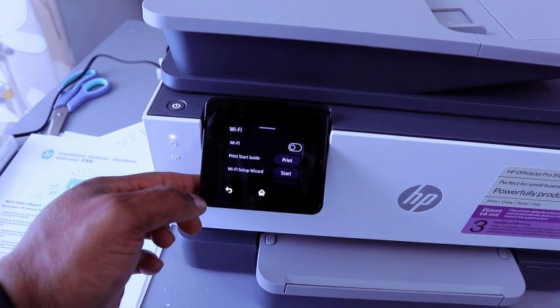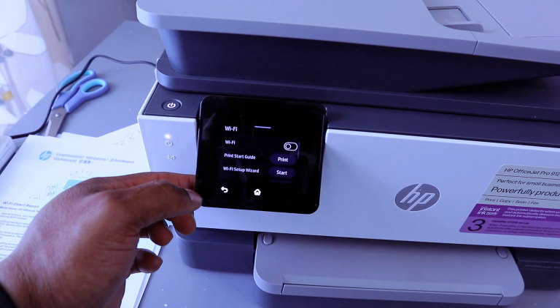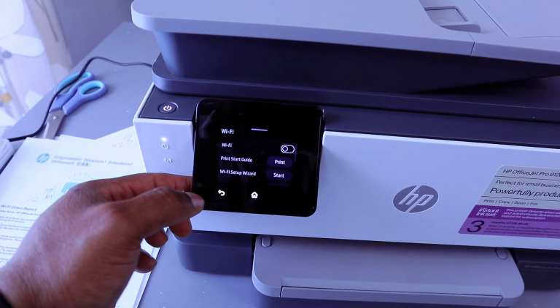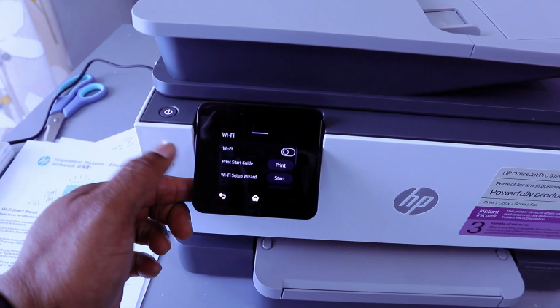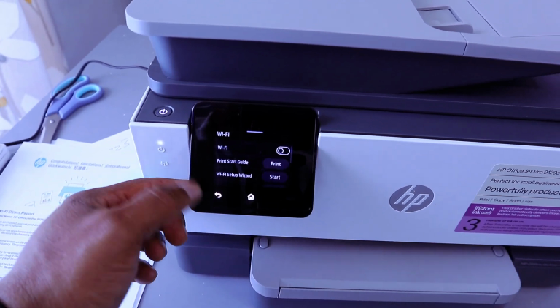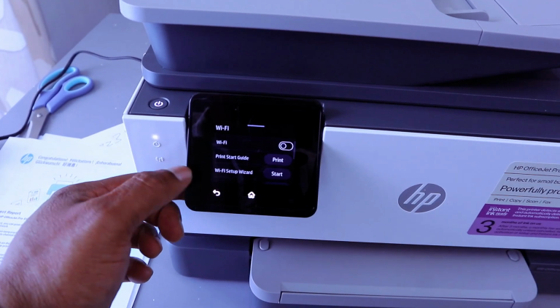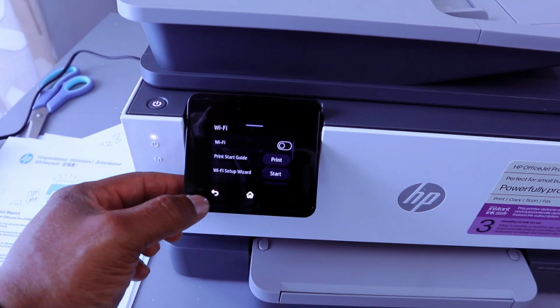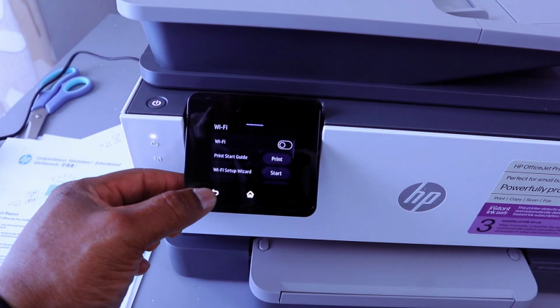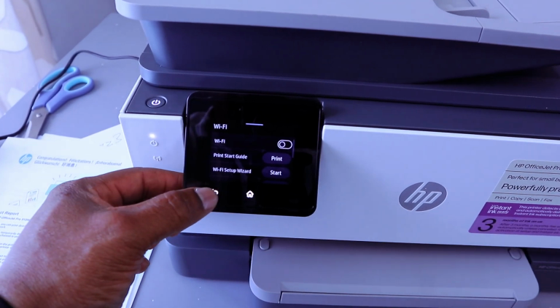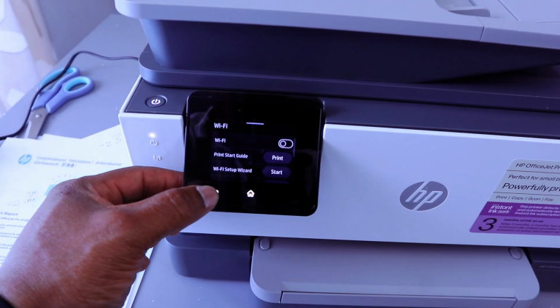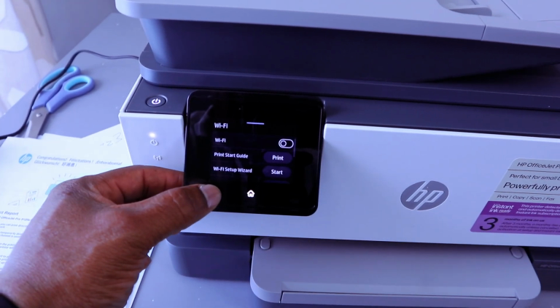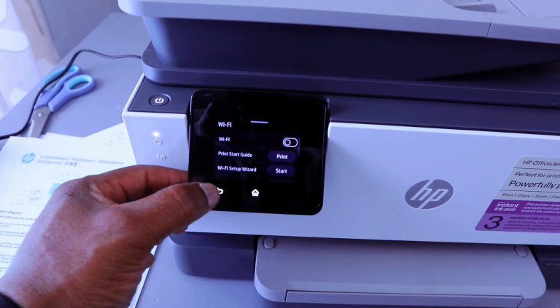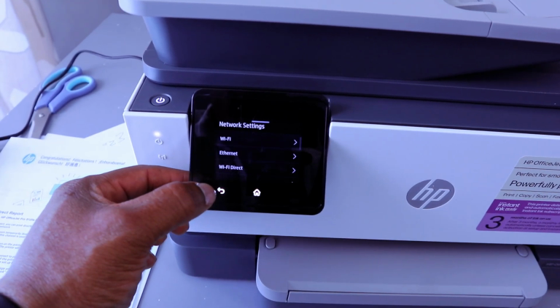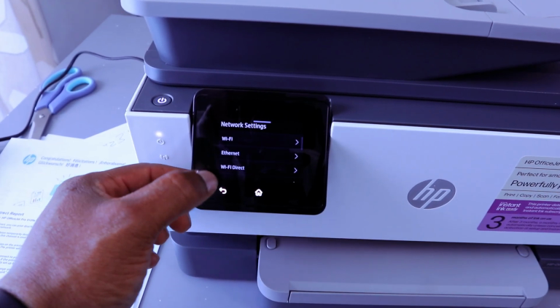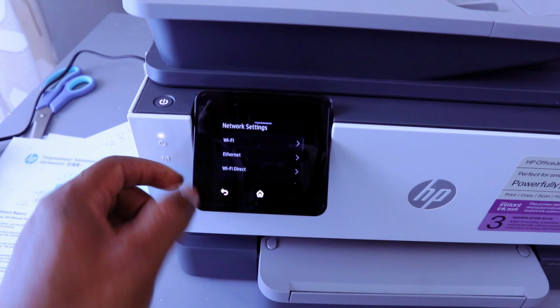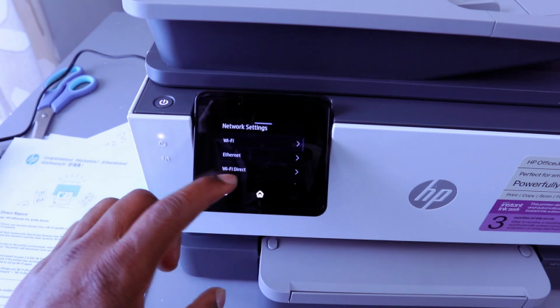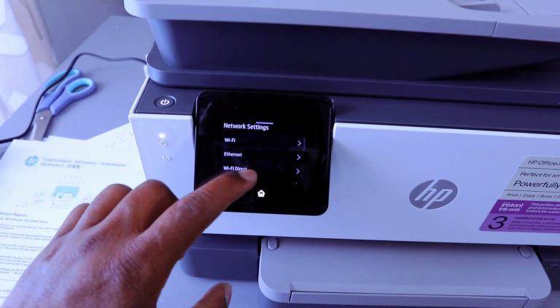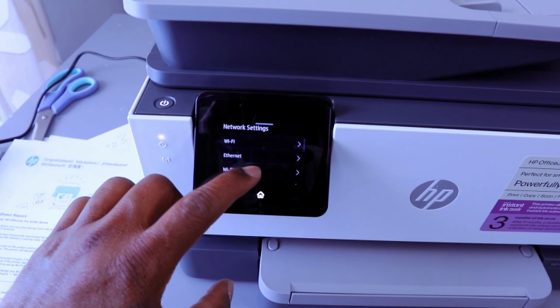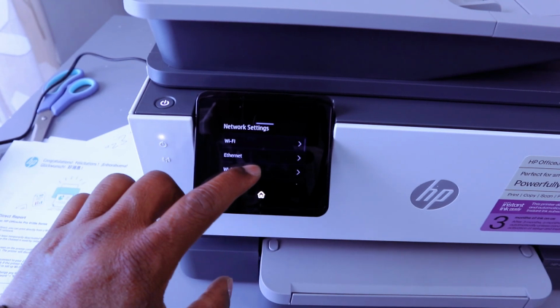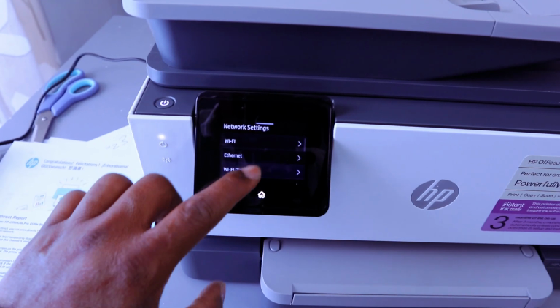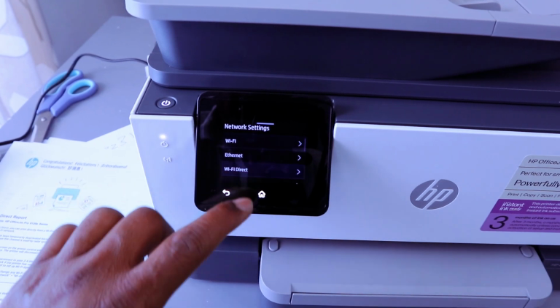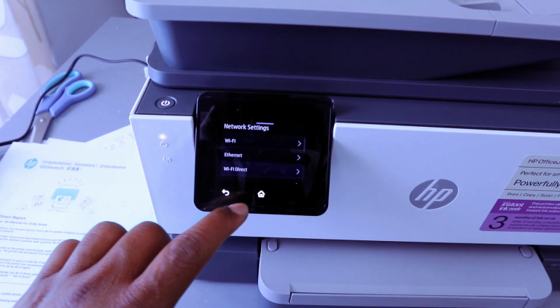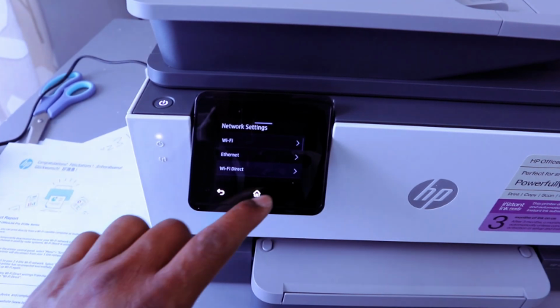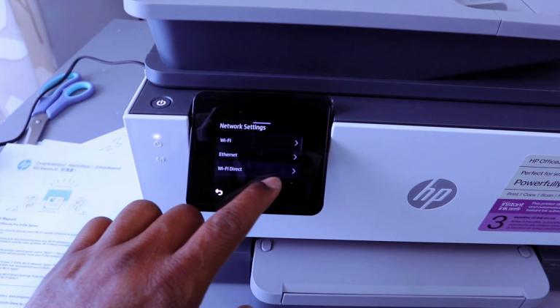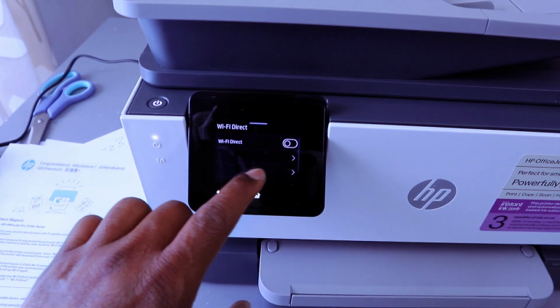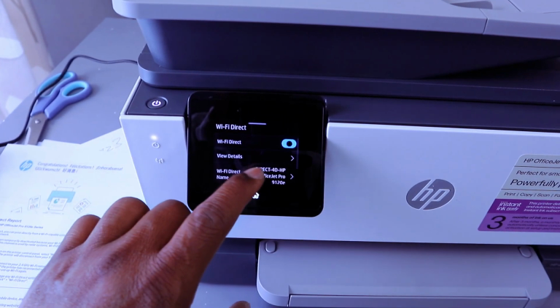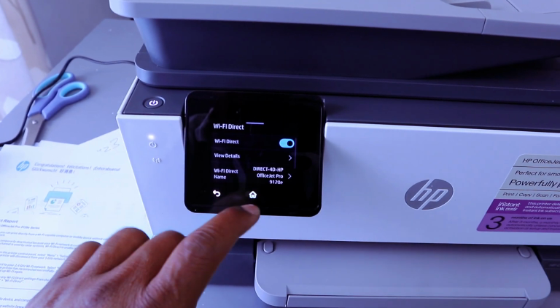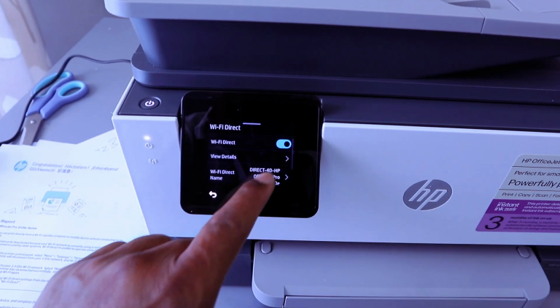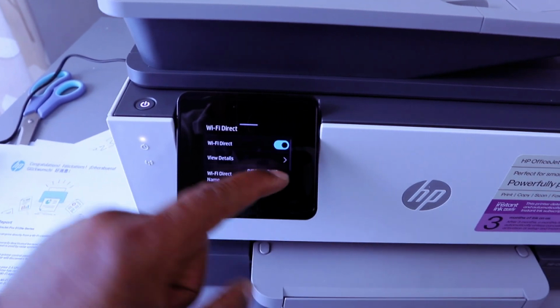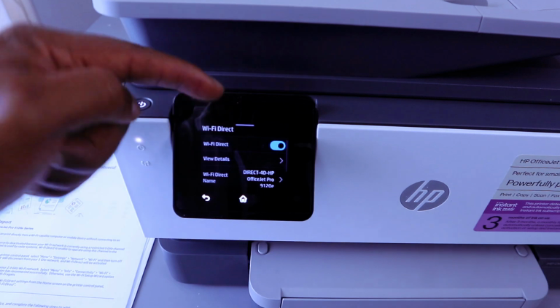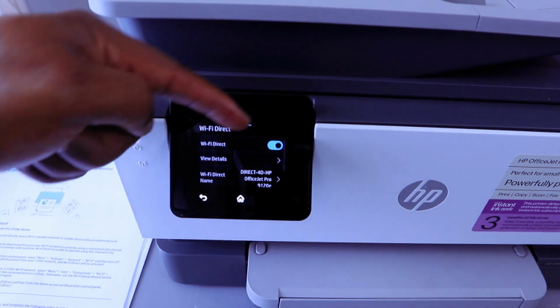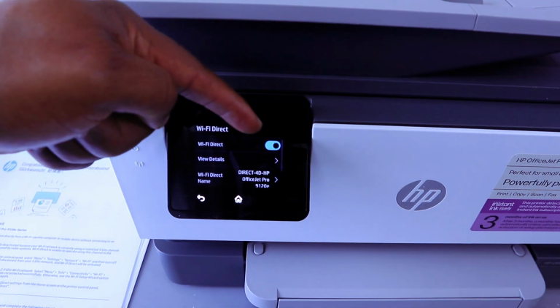Once you switch off the Wi-Fi network, go back and then select Wi-Fi Direct. Wi-Fi Direct is now on.